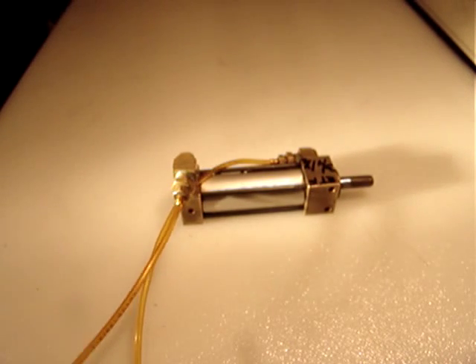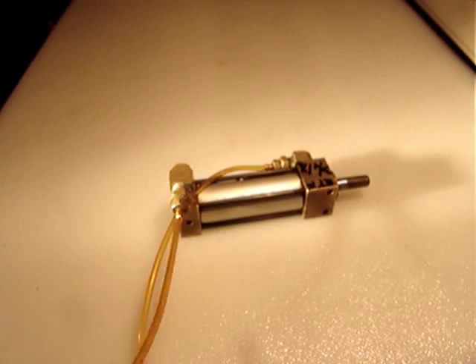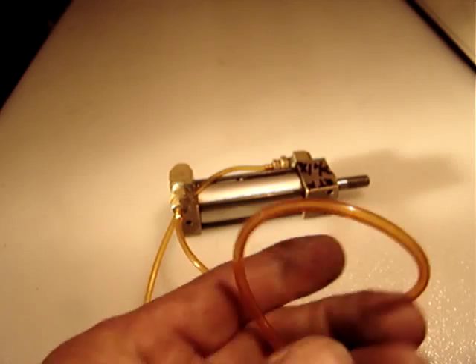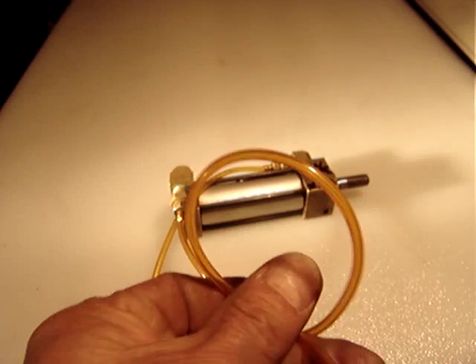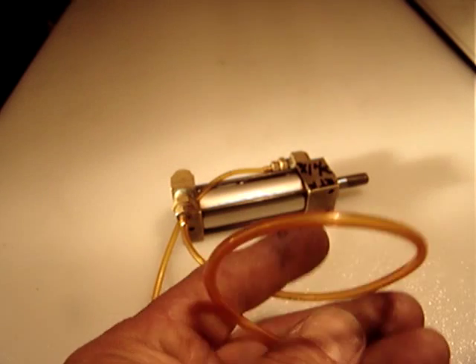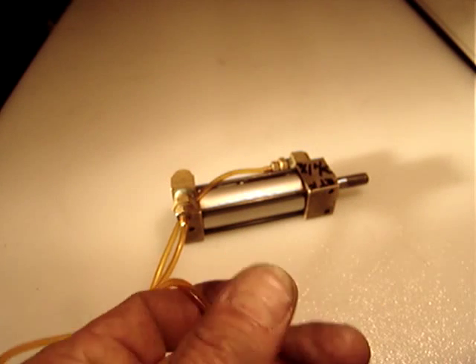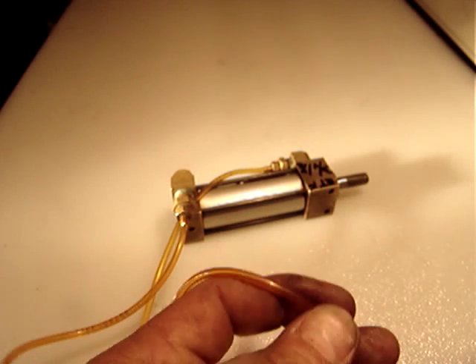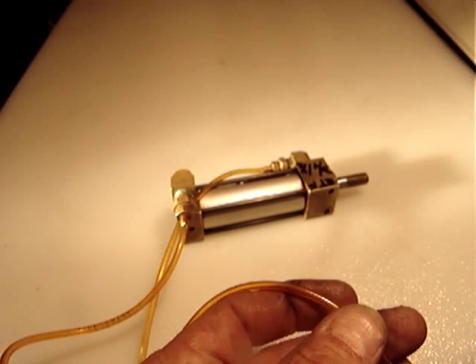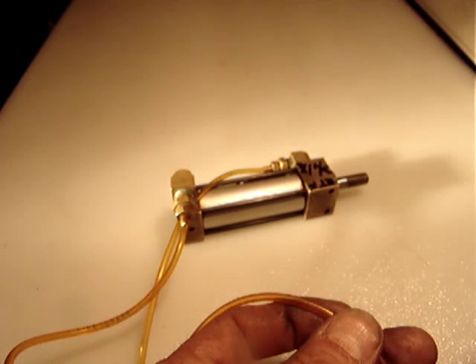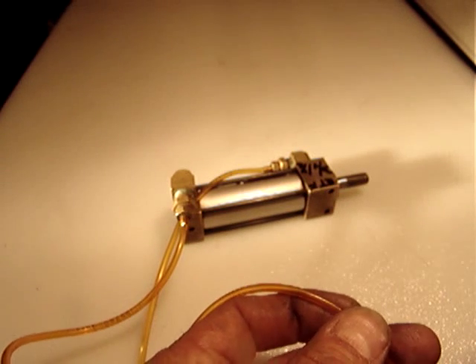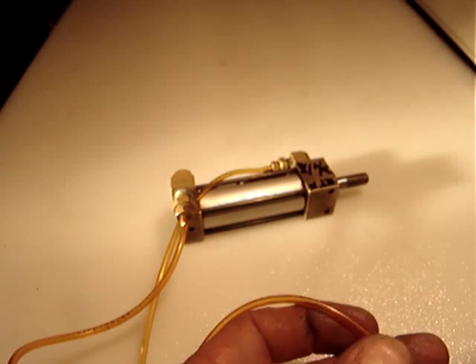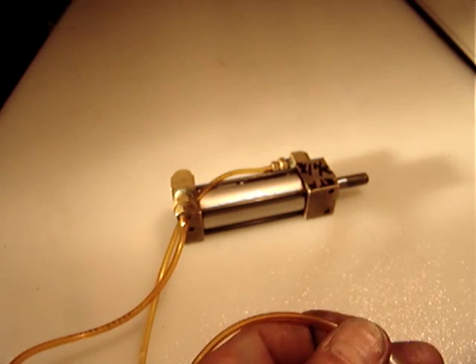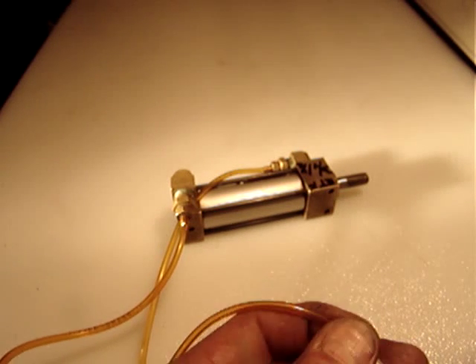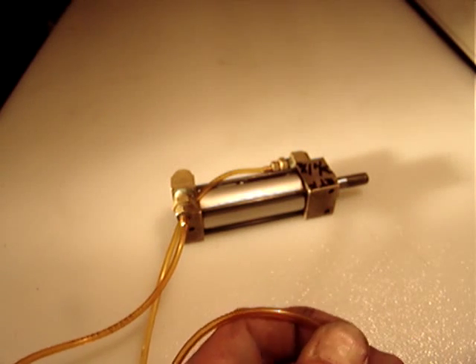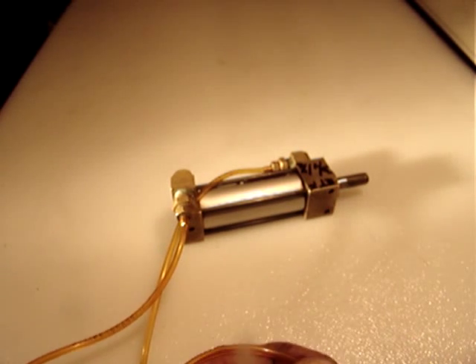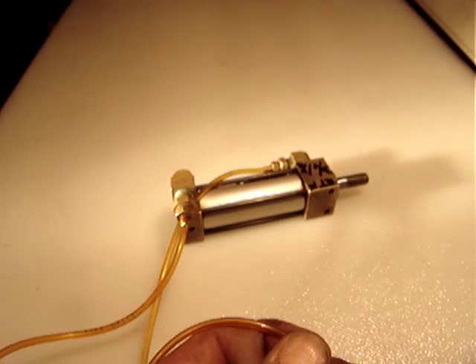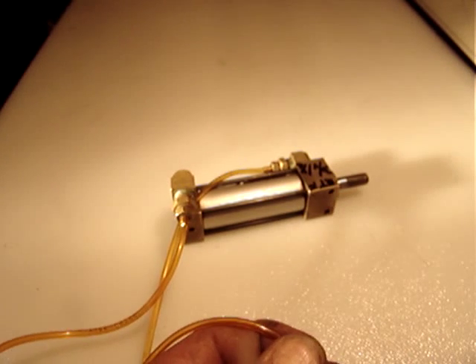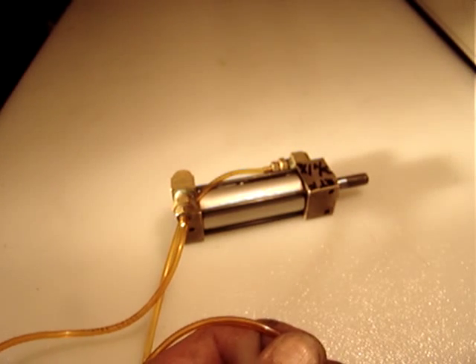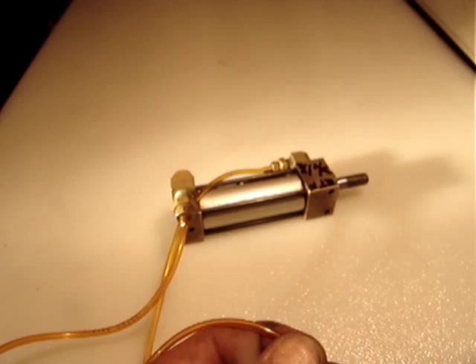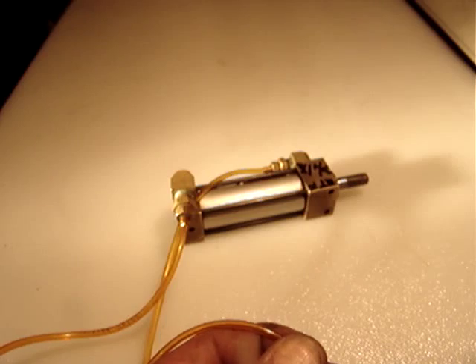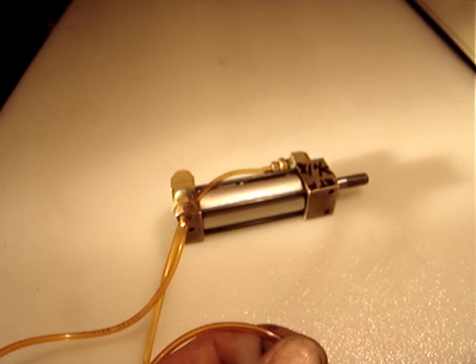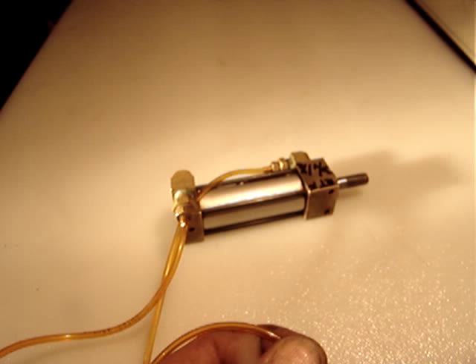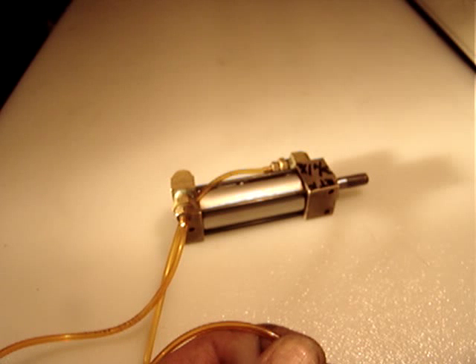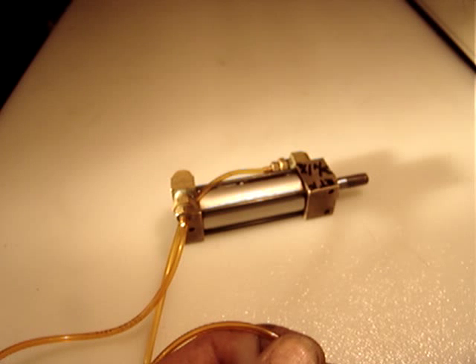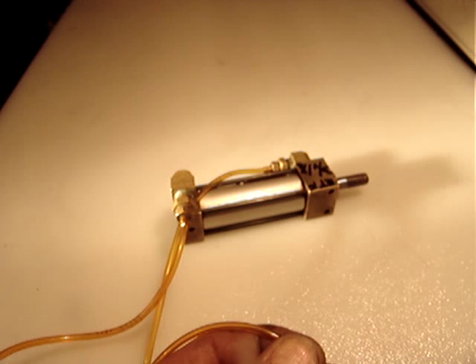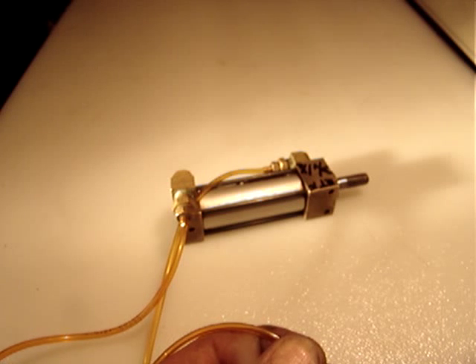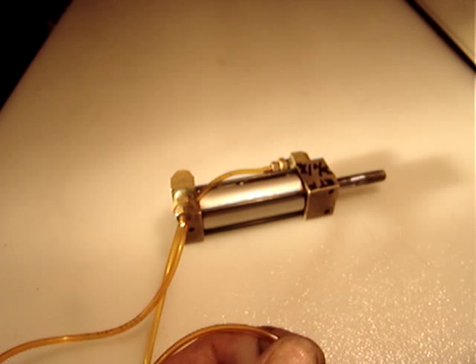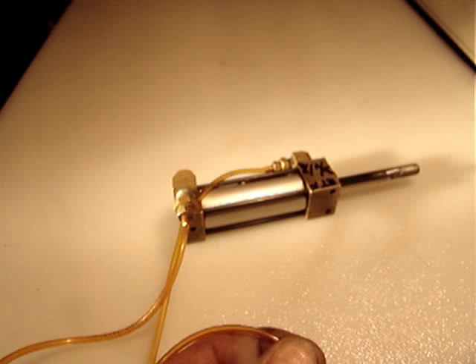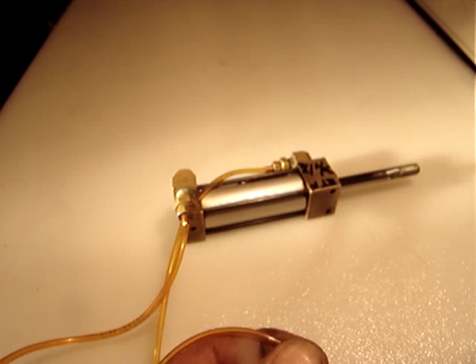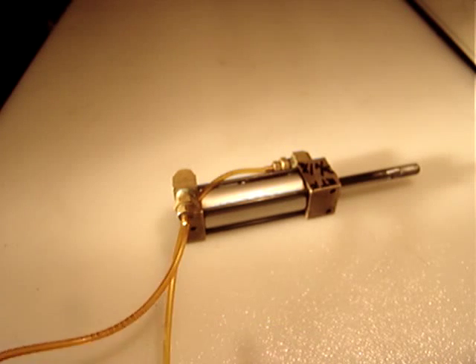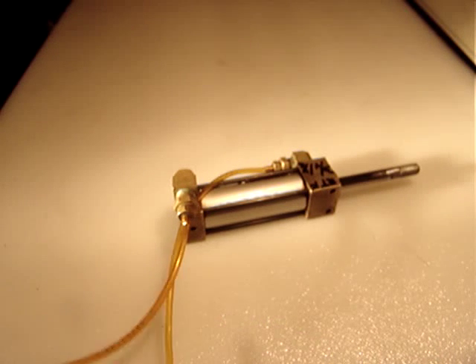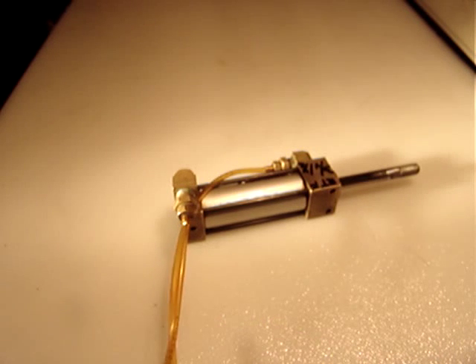I'll demonstrate with a little less air pressure so you can see the movement more slowly and handle it more easily.